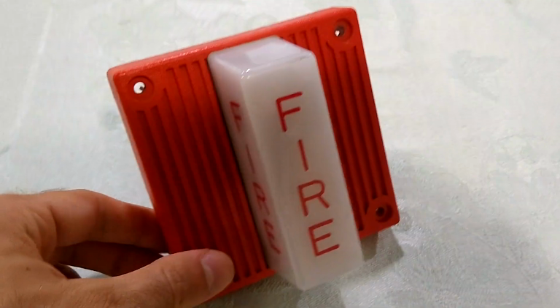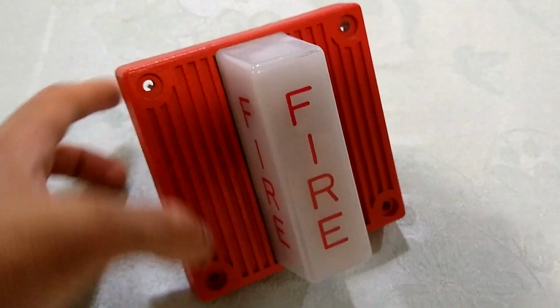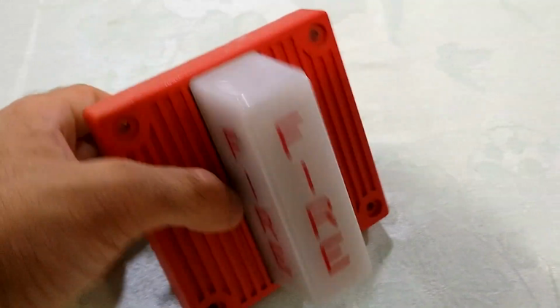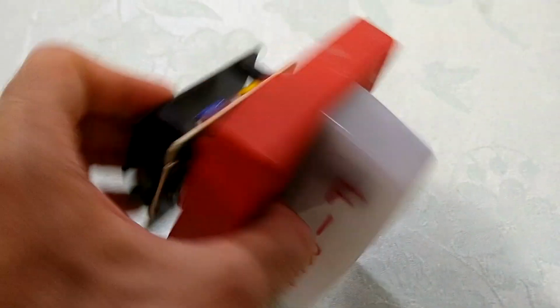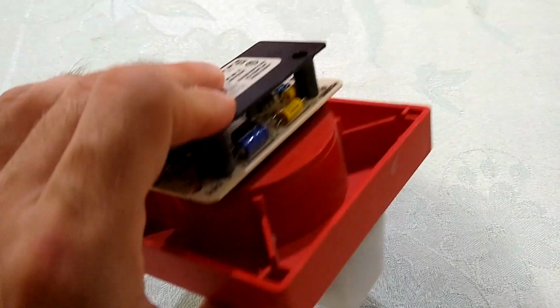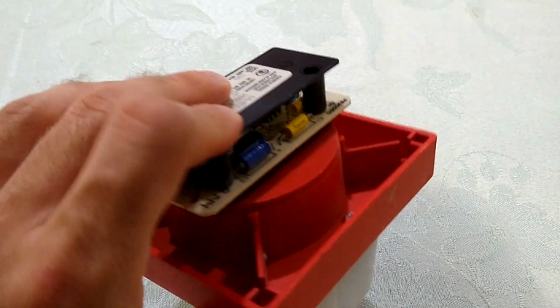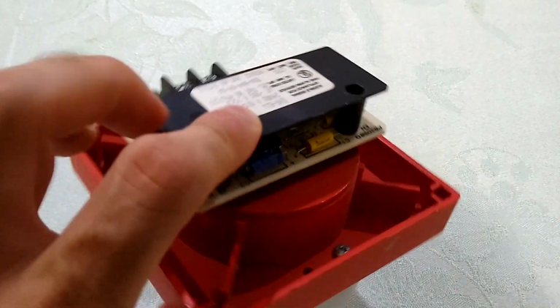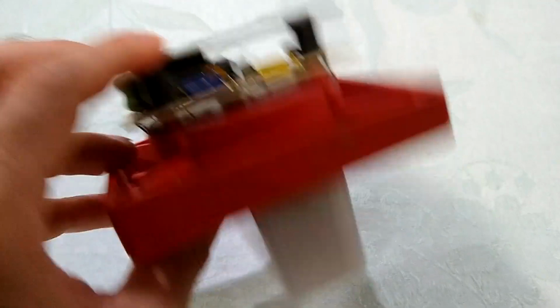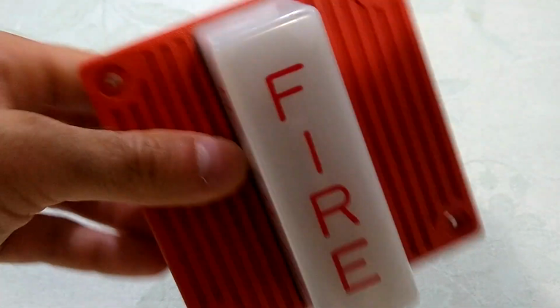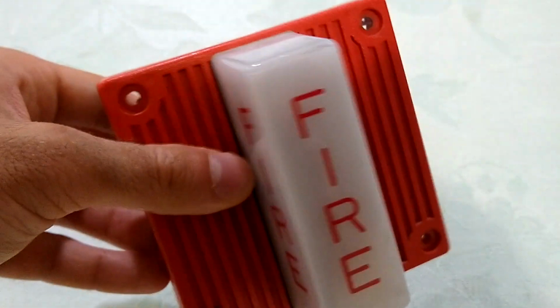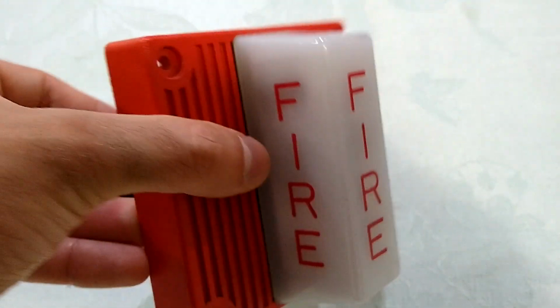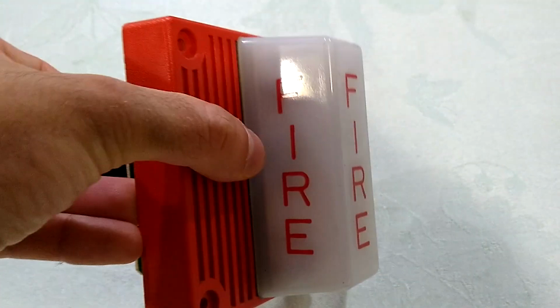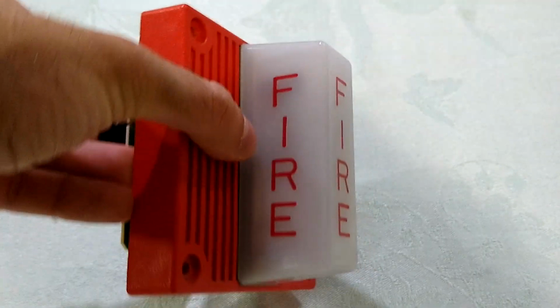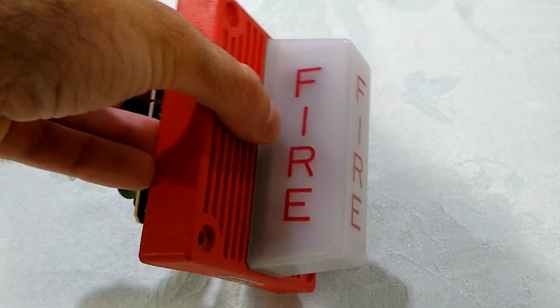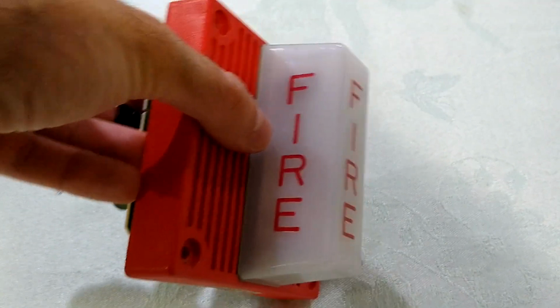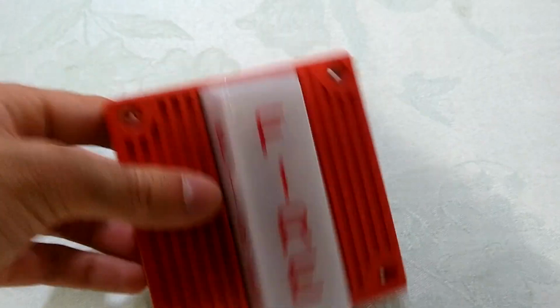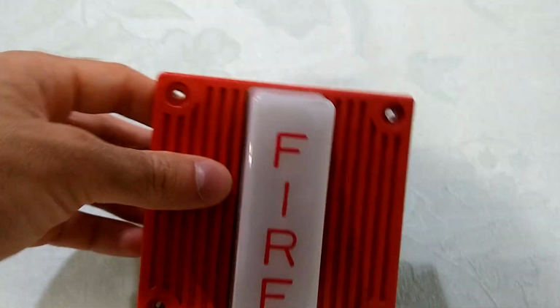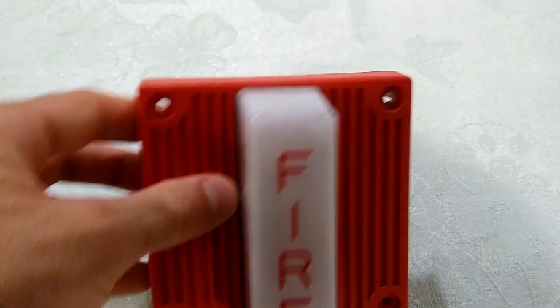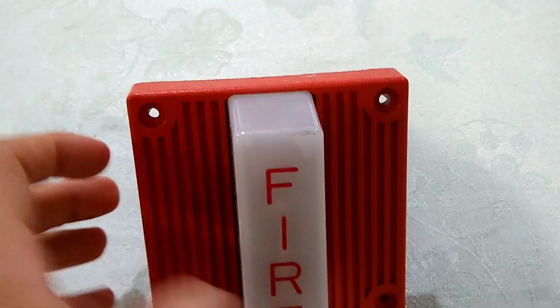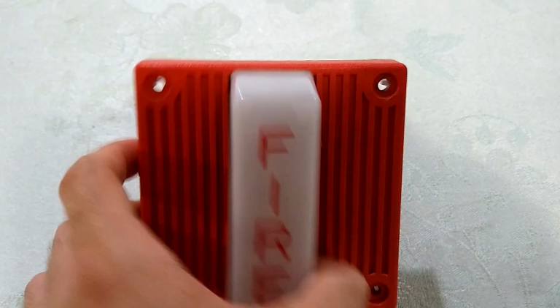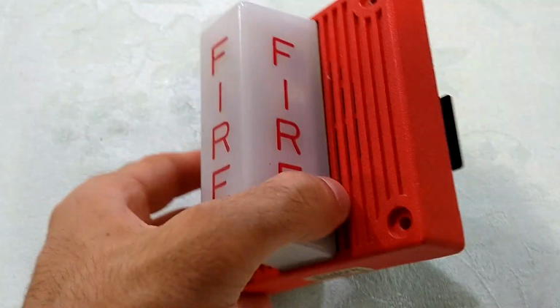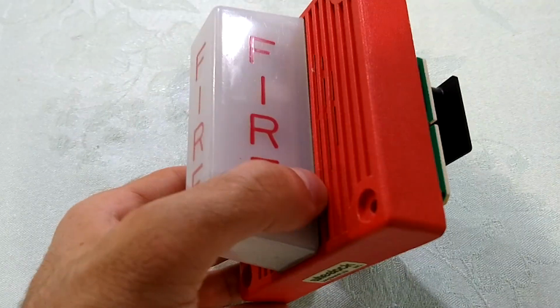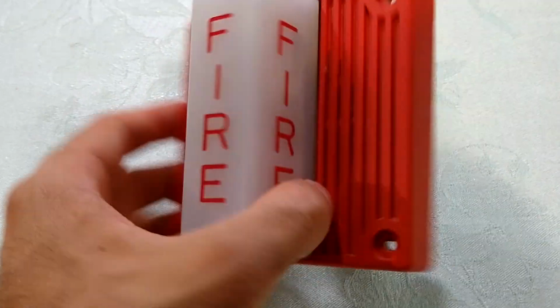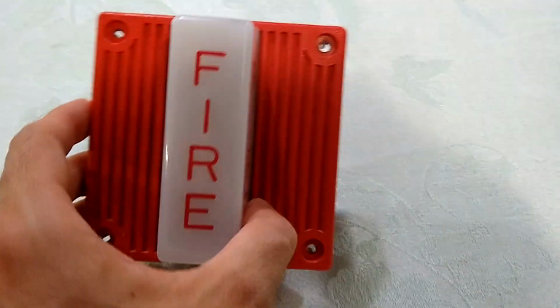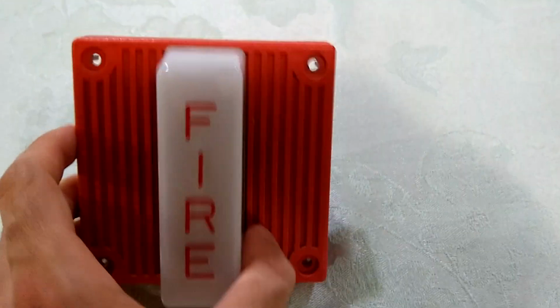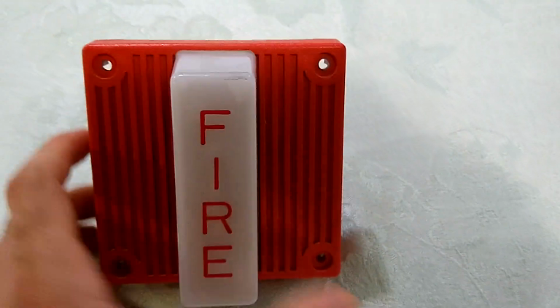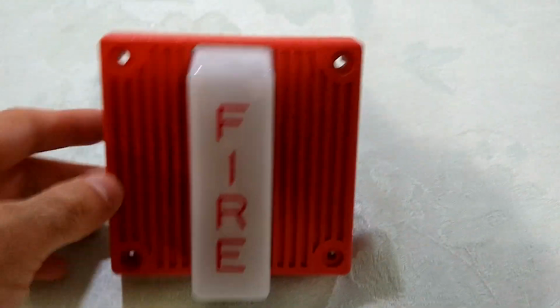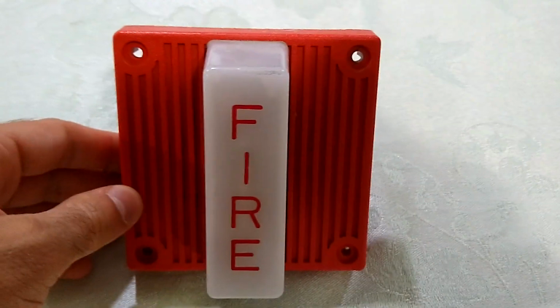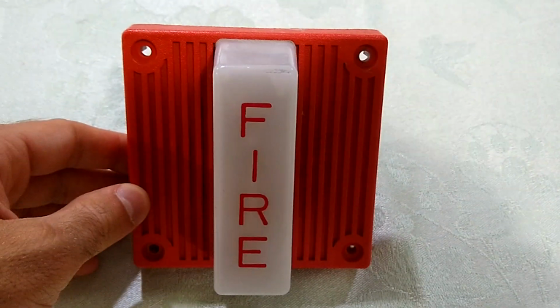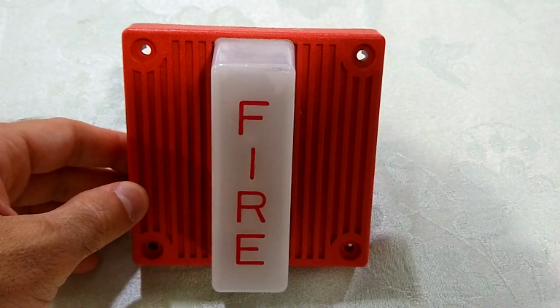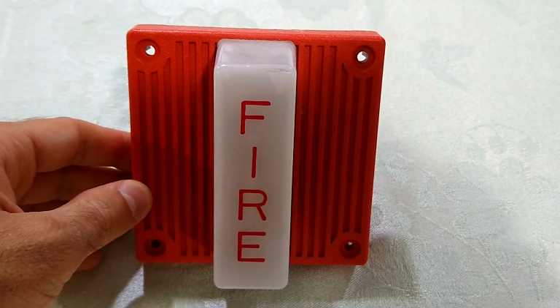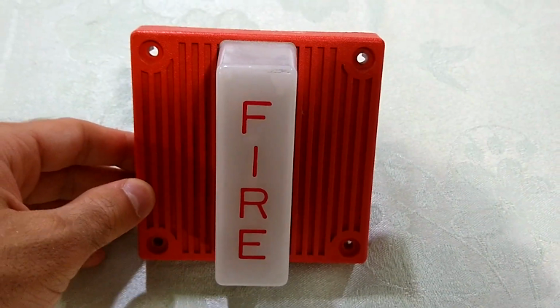Now this horn strobe being single tone and 2-wire is pretty simple, so I don't really have much else to say about it other than the strobe is not very bright. It was made before the ADA regulations went into effect.